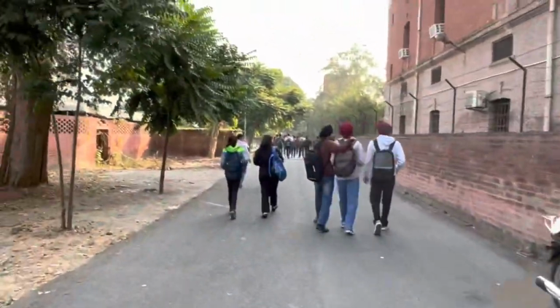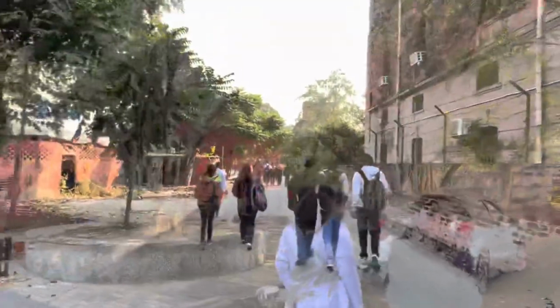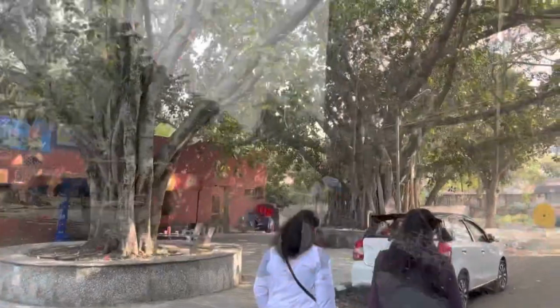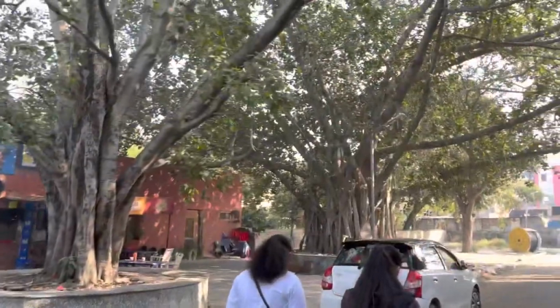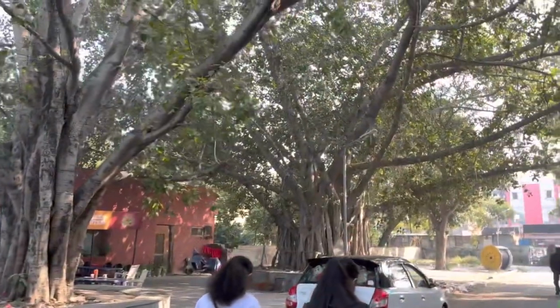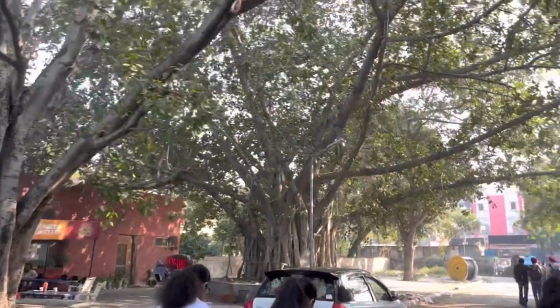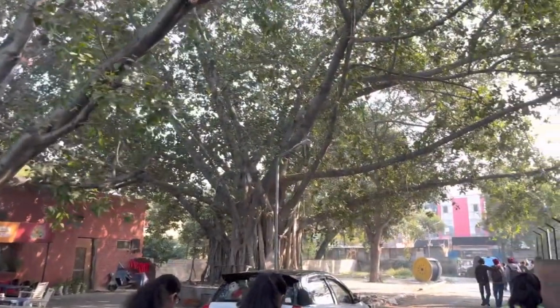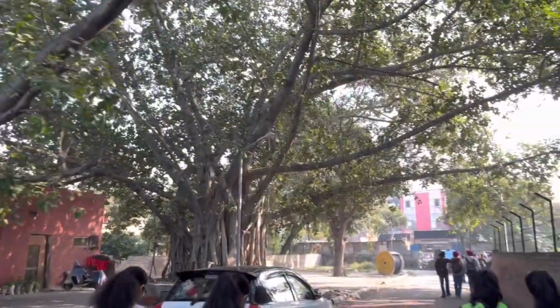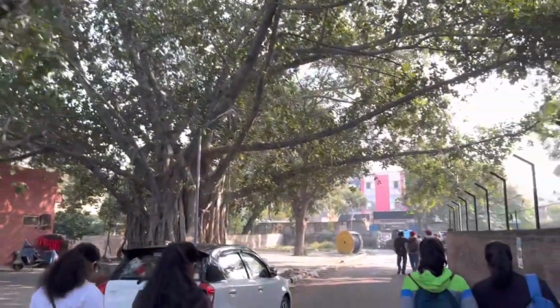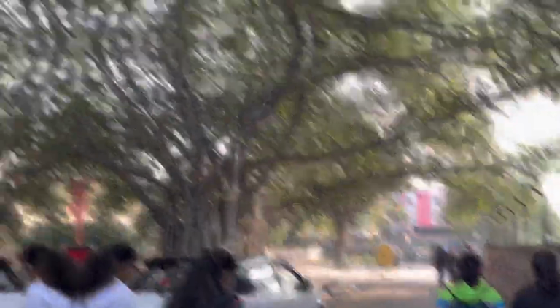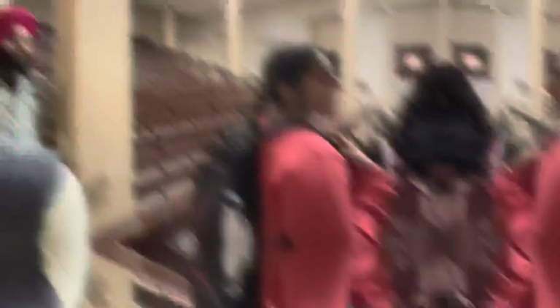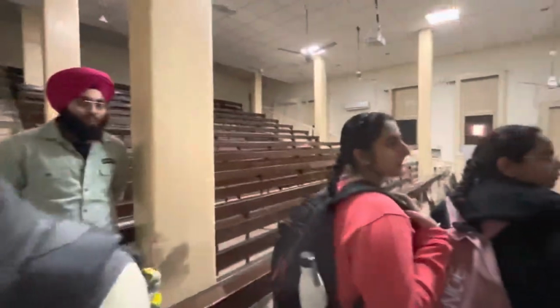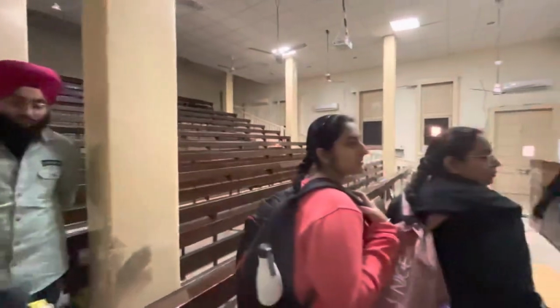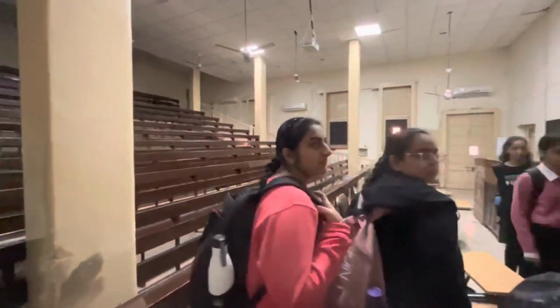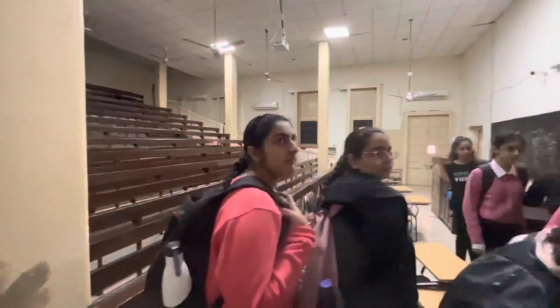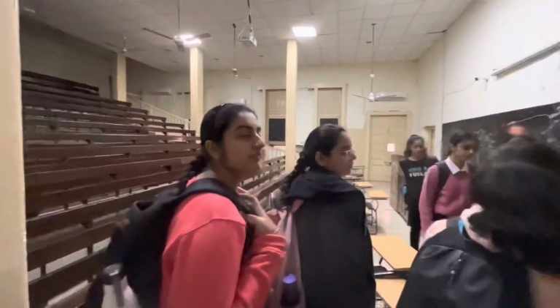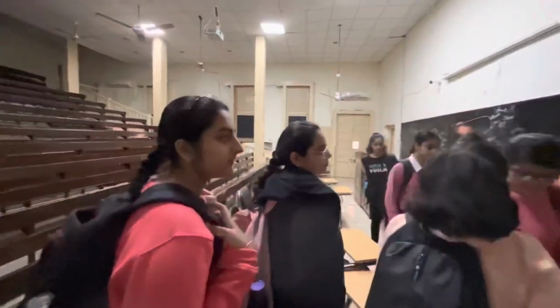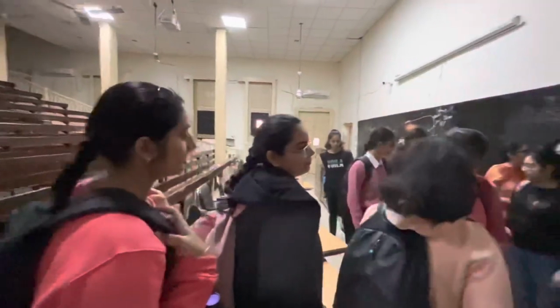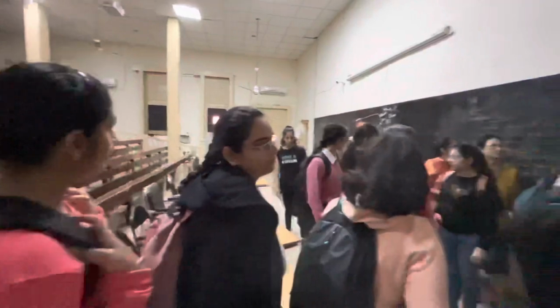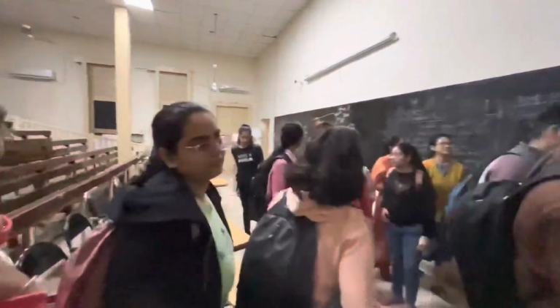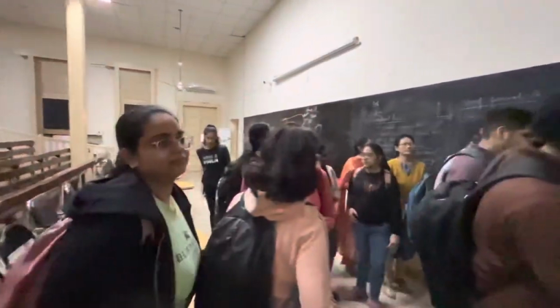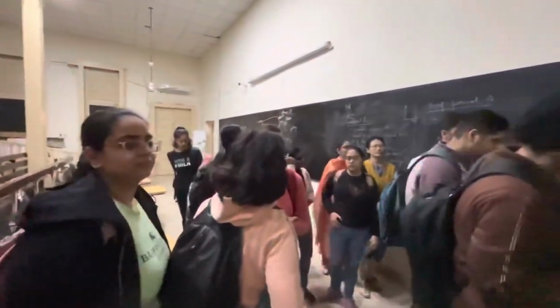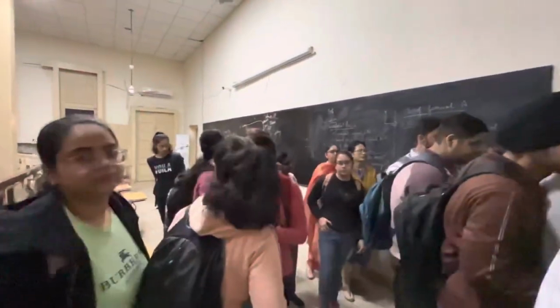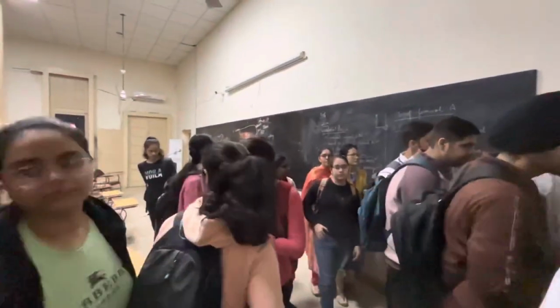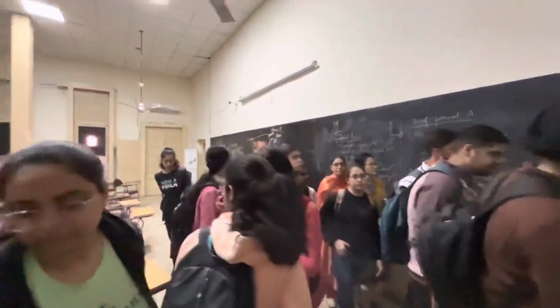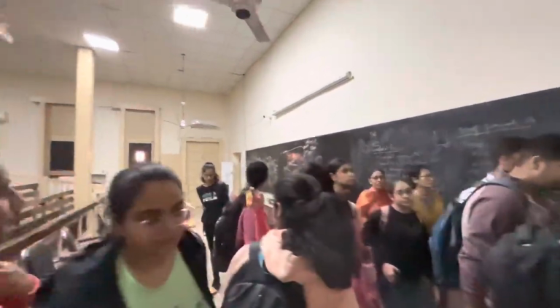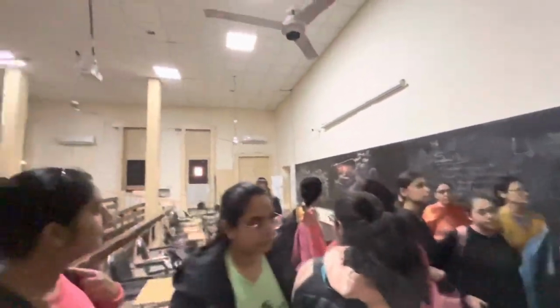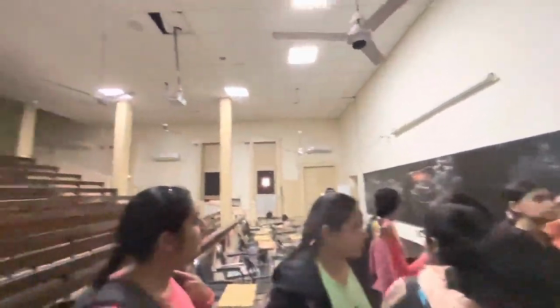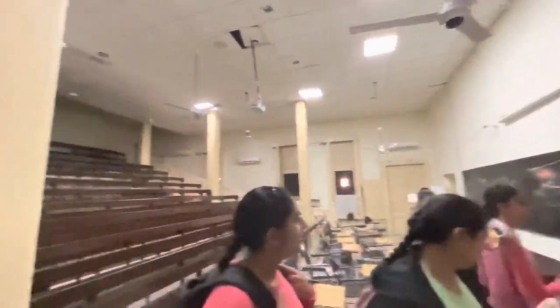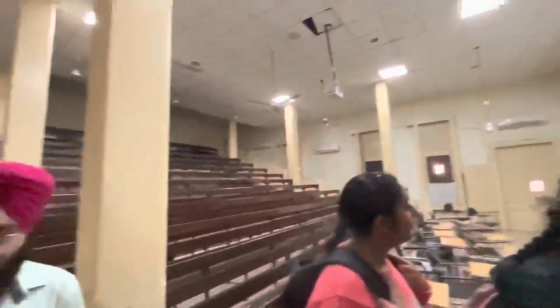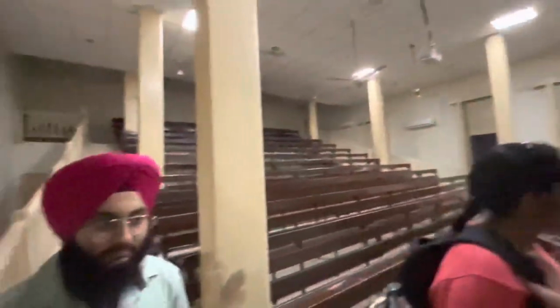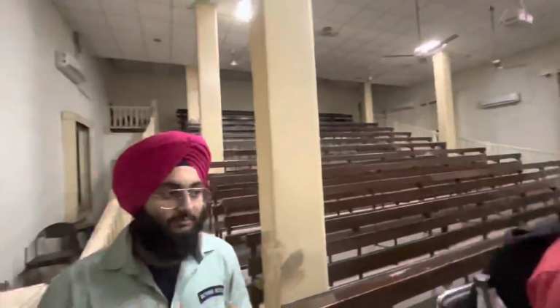Now I'm here in front of the canteen. This is our anatomy lecture theater.